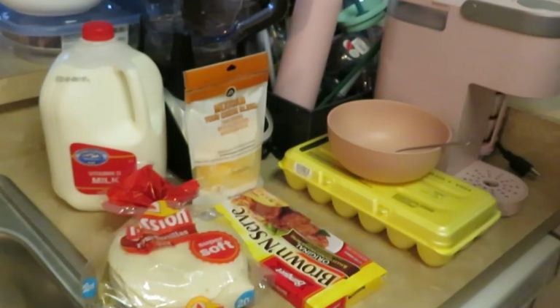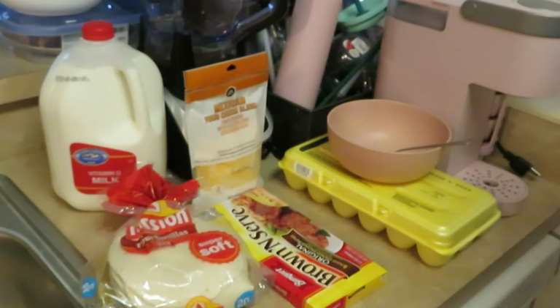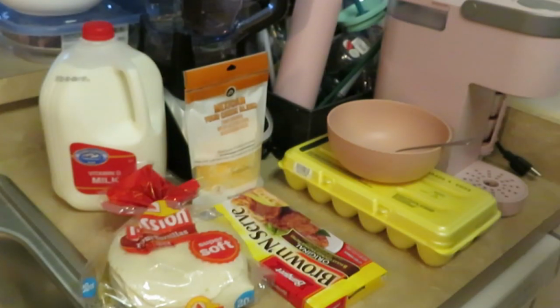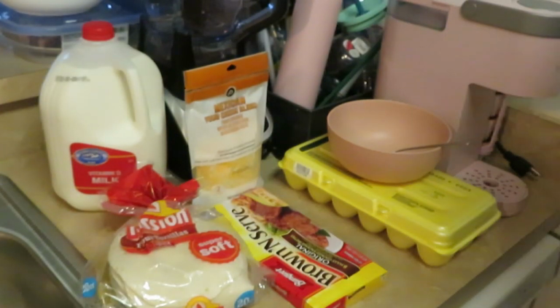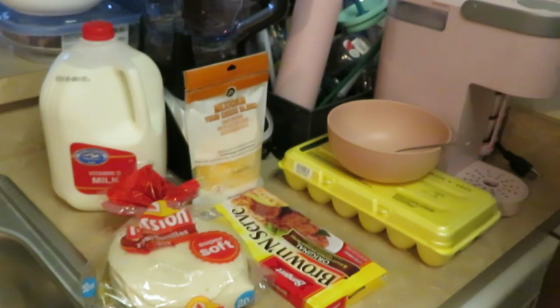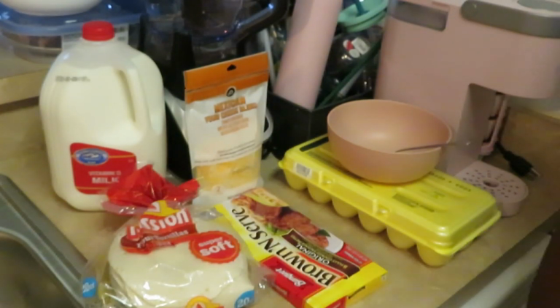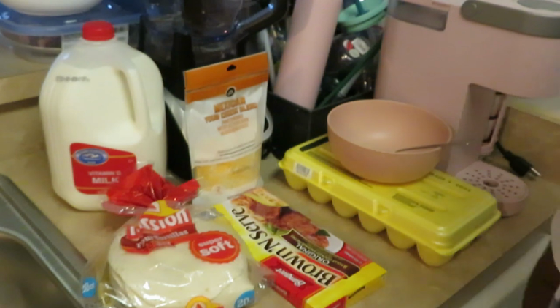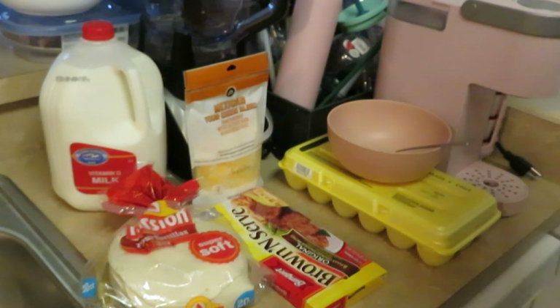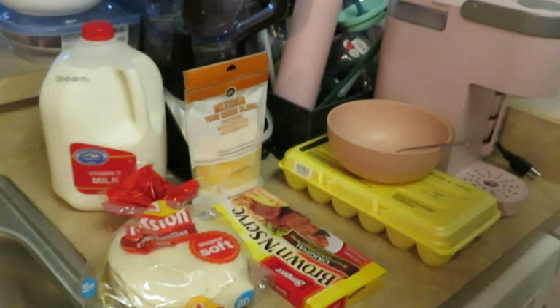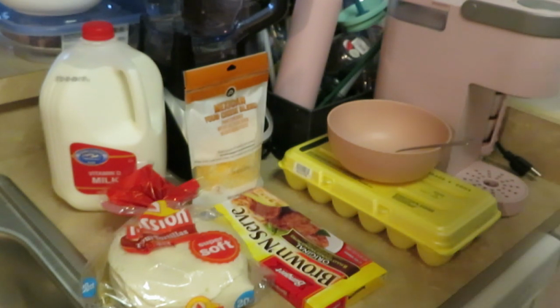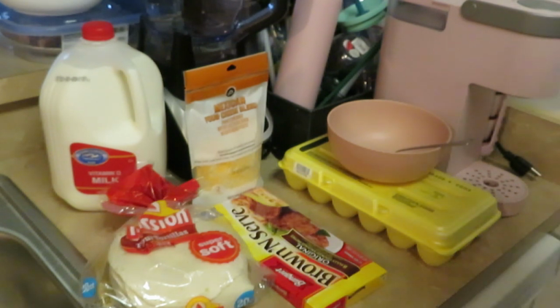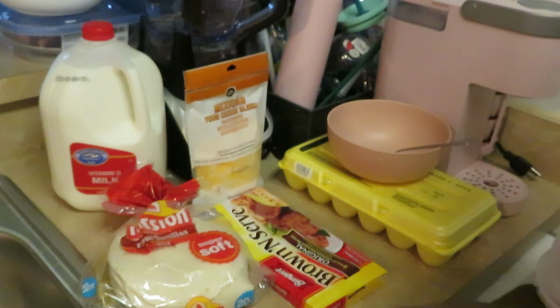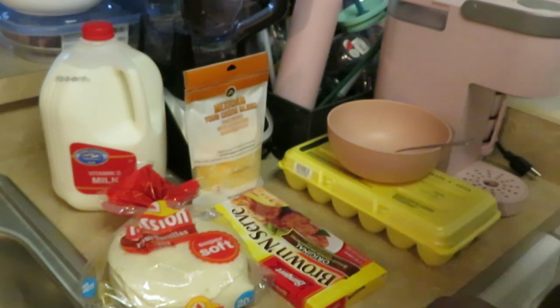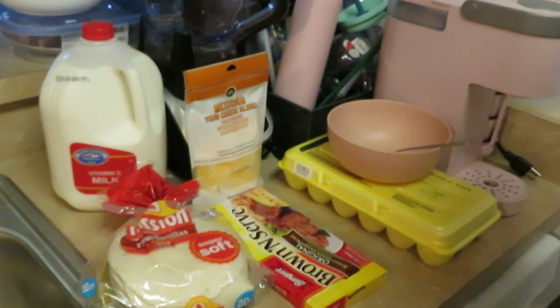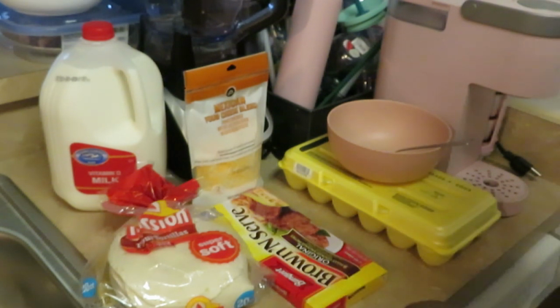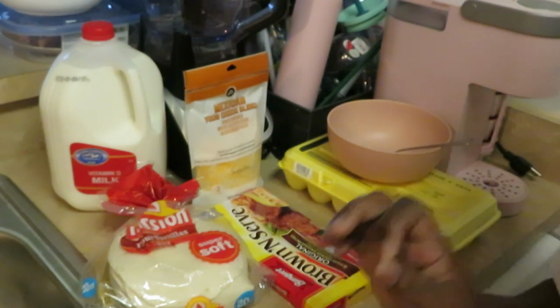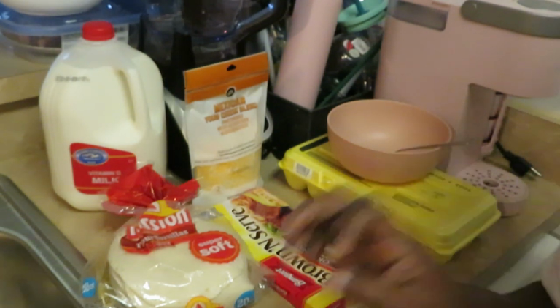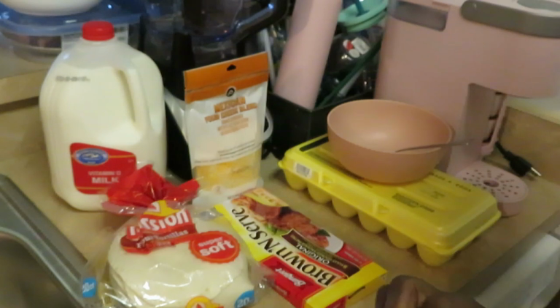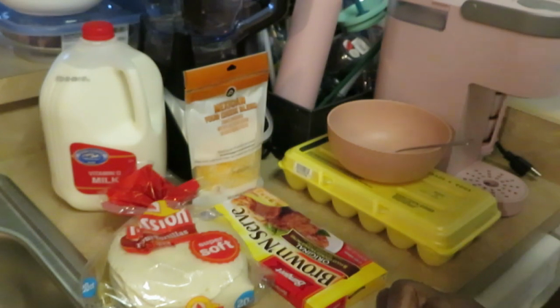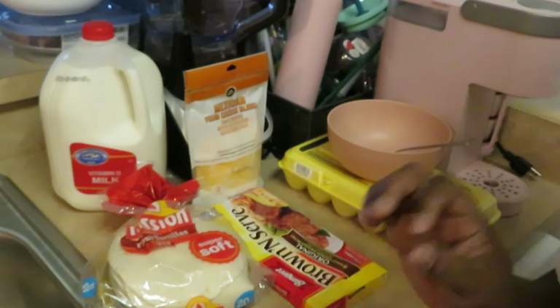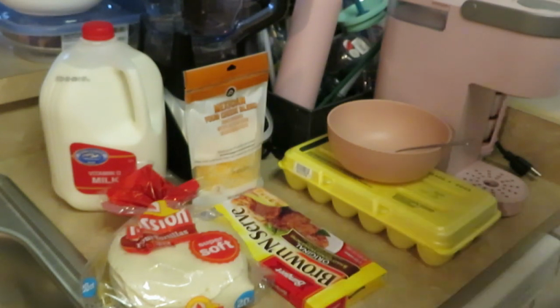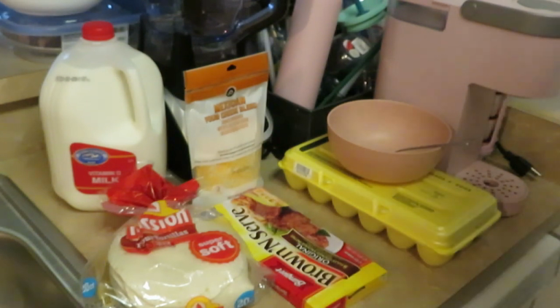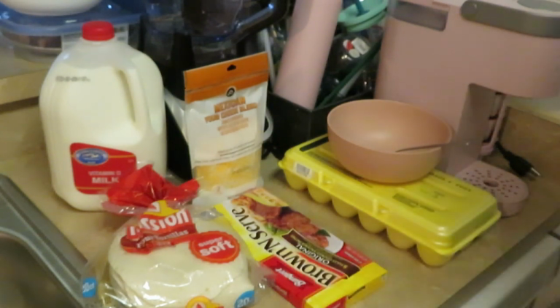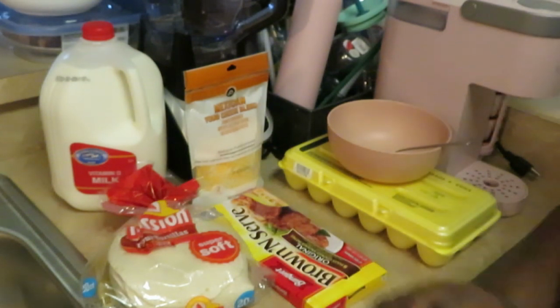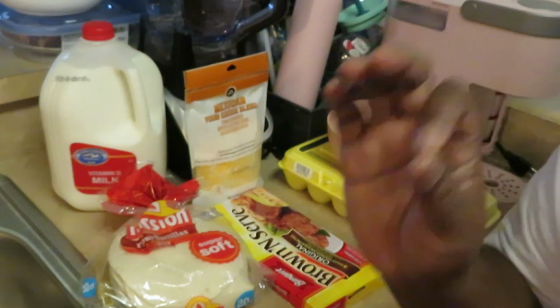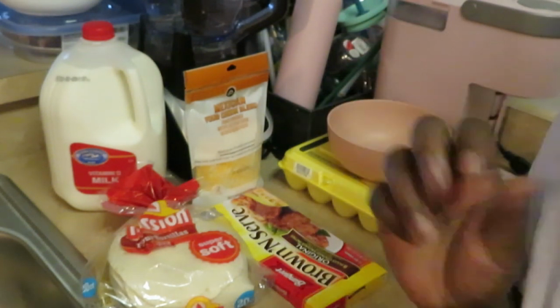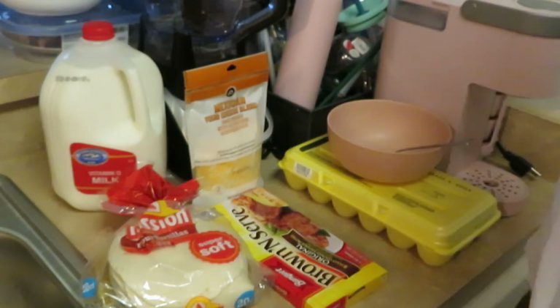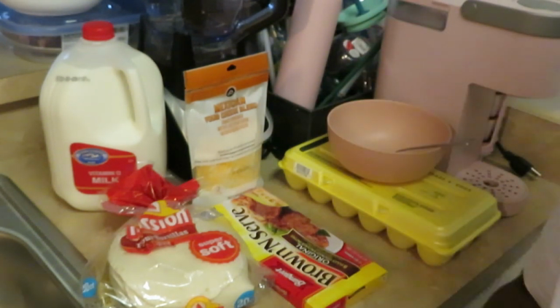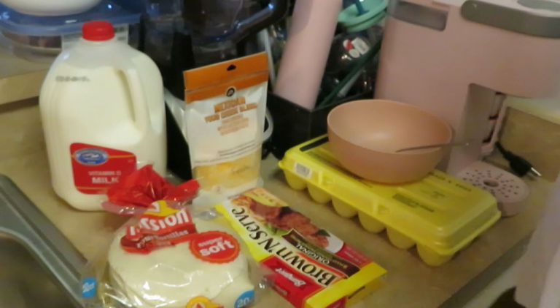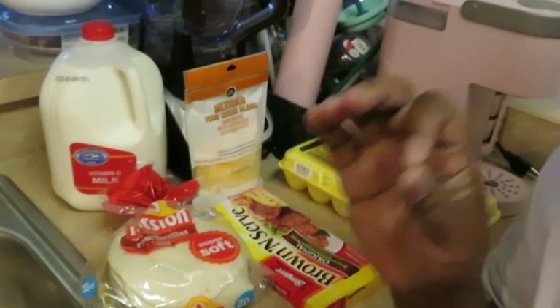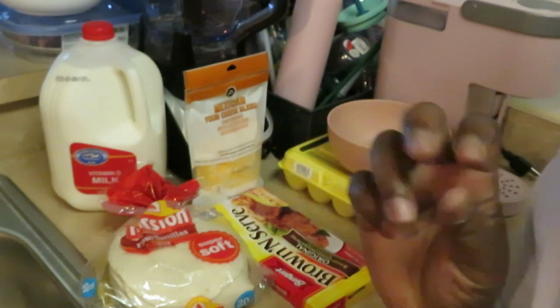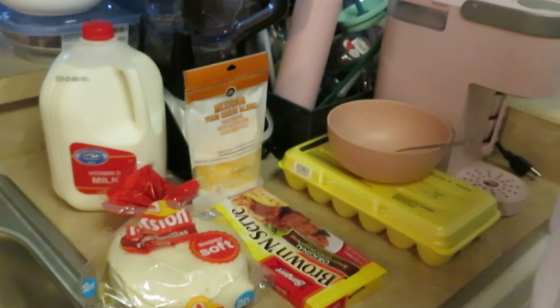Hey guys, it is Arika Misha and I'm in the kitchen bright and early in the morning getting ready to cook it up. Today I will be showing you guys my little cute quick recipe for my breakfast quesadillas.